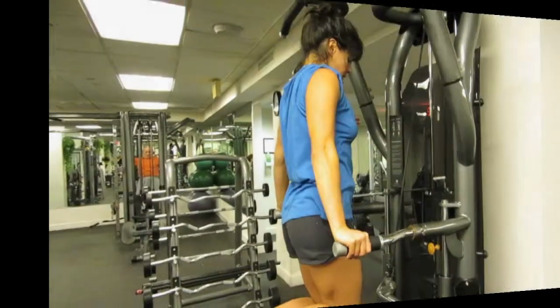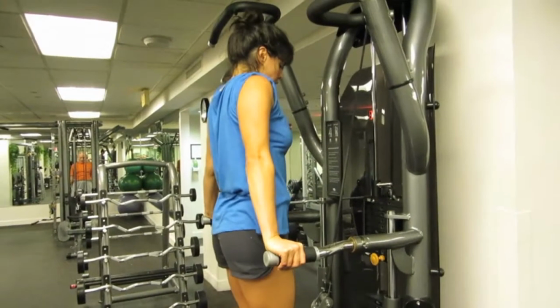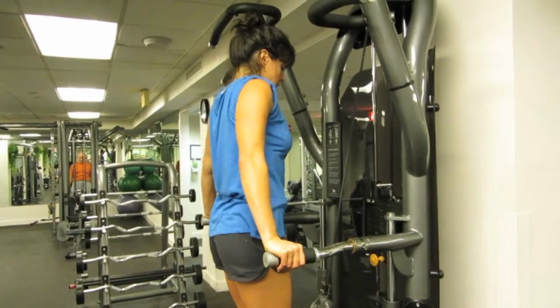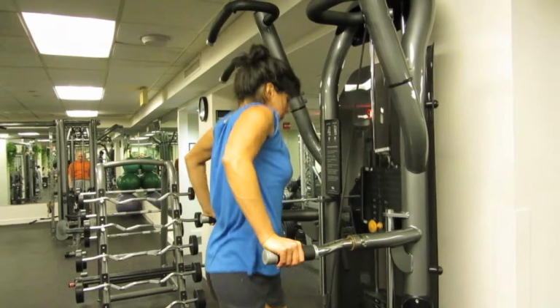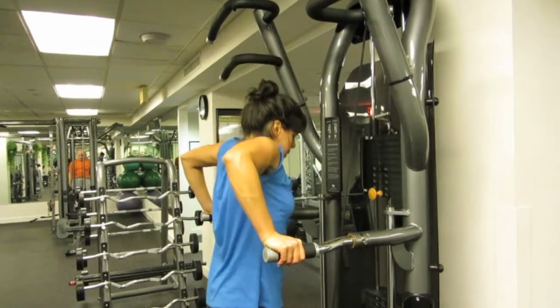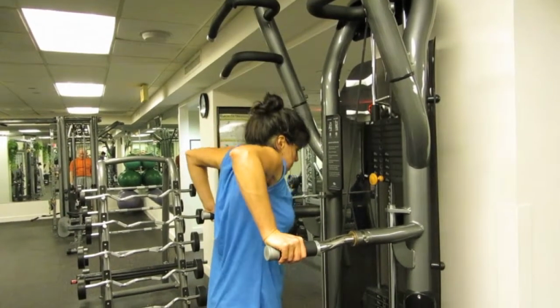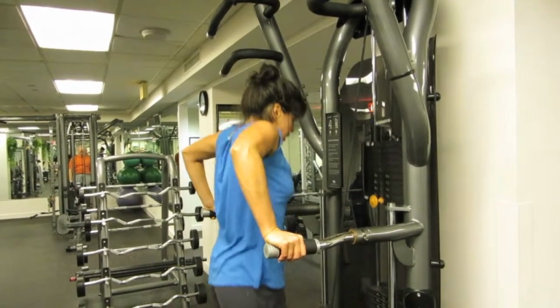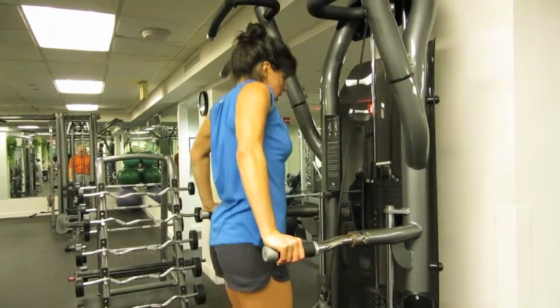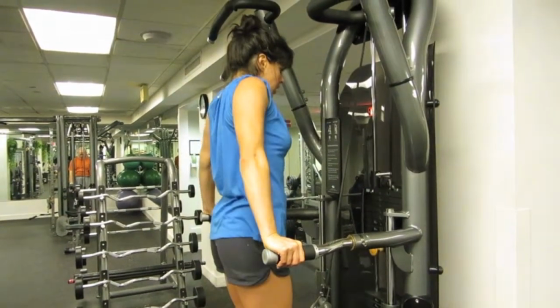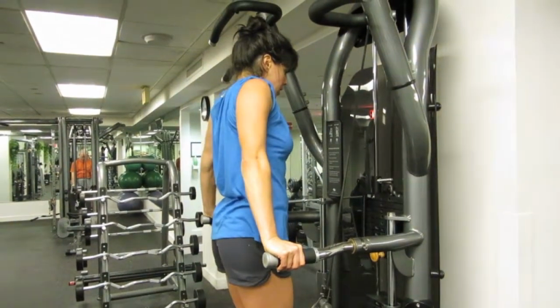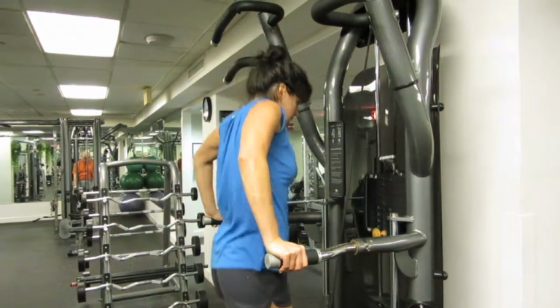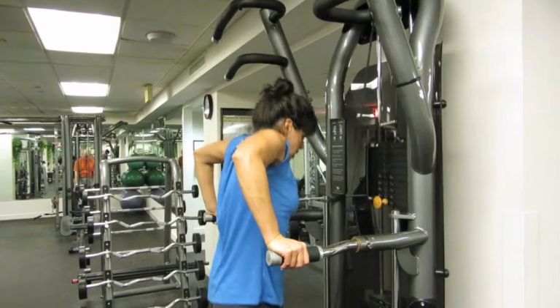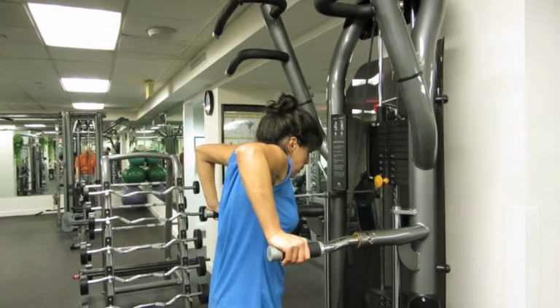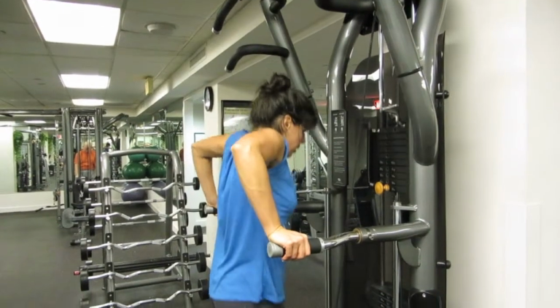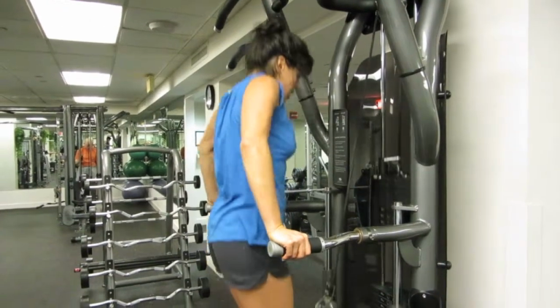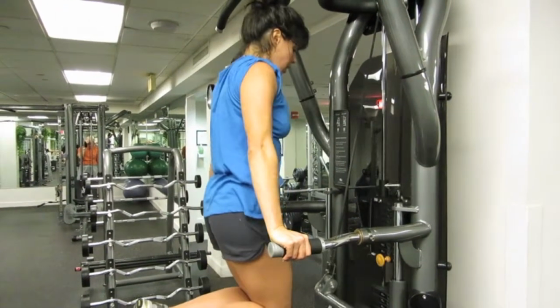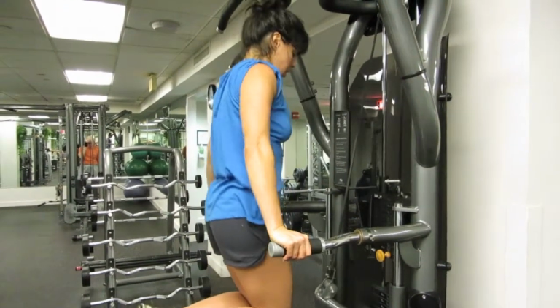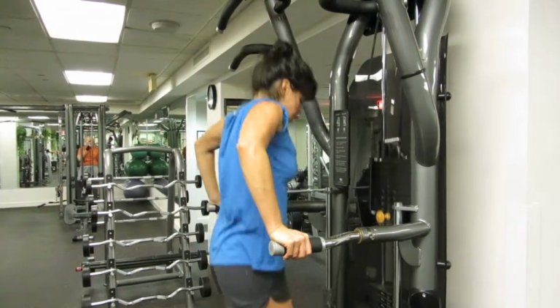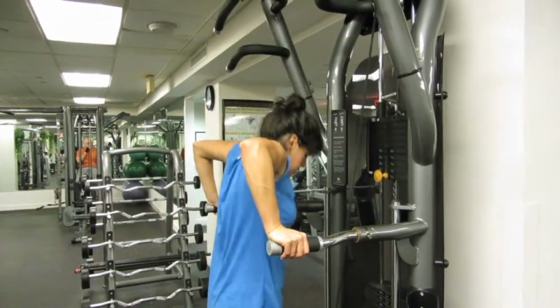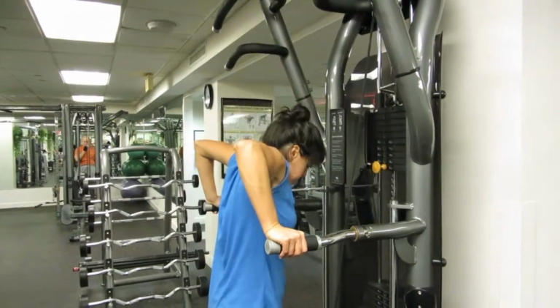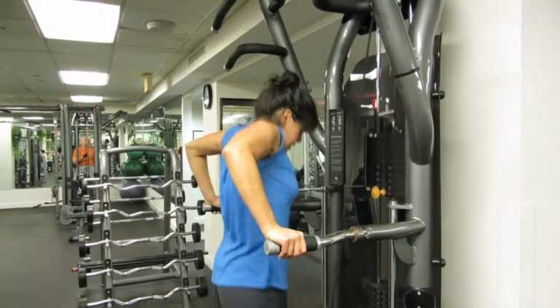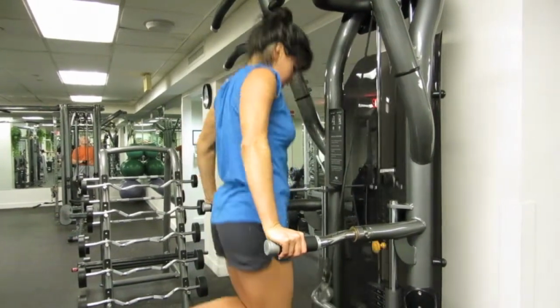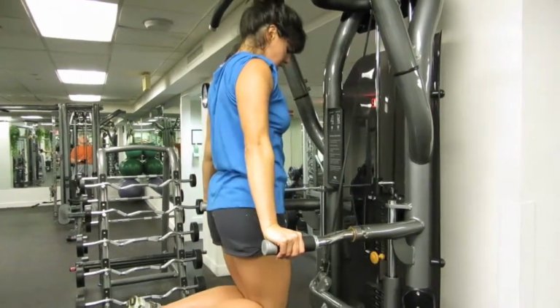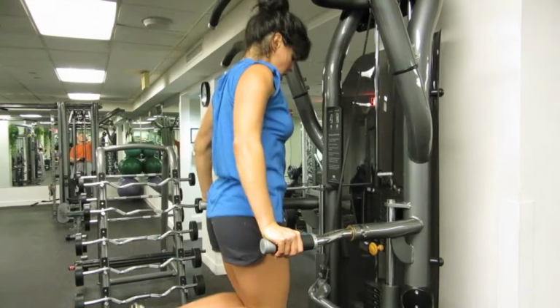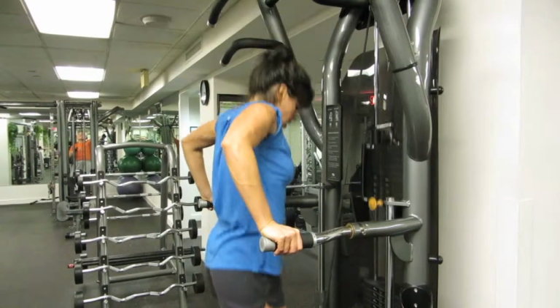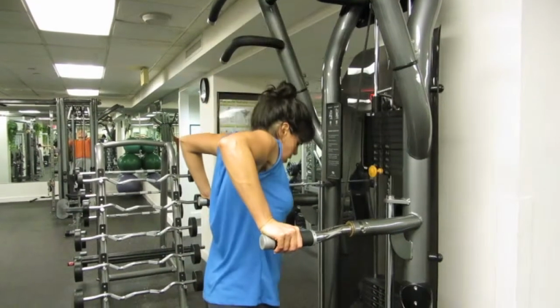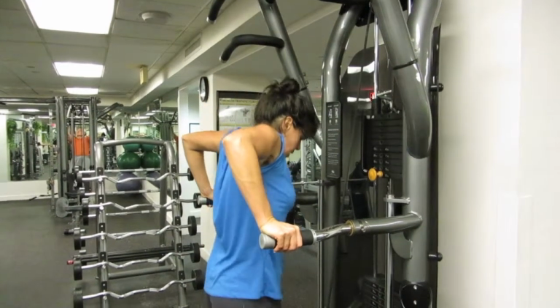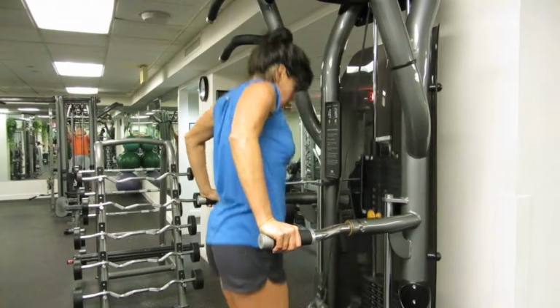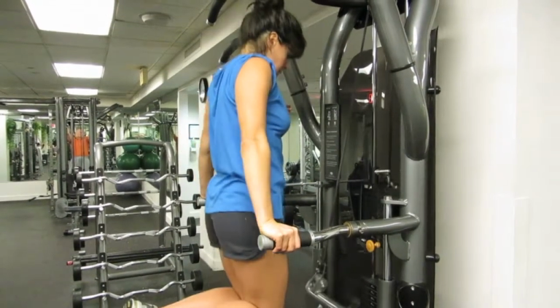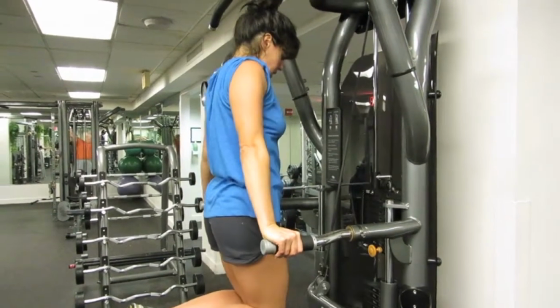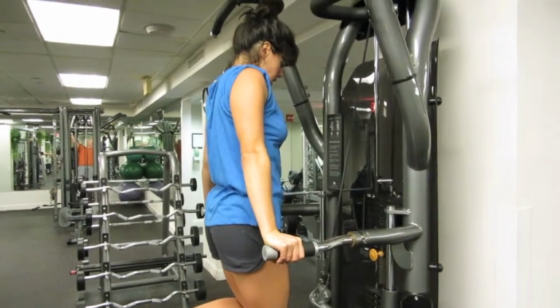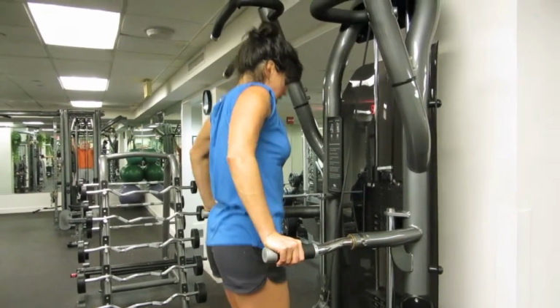This exercise is called Wide Grip Assisted Dip. It works the lower part of your chest. On most assisted dip and pull-up machines, you have the option to move the handles out. That's what makes it a wide grip.